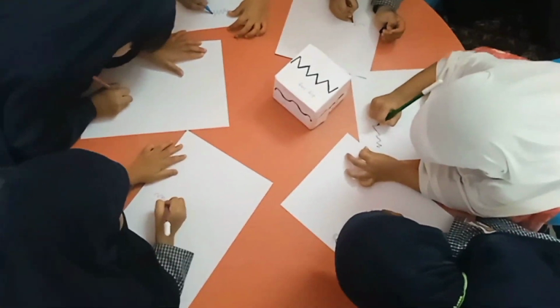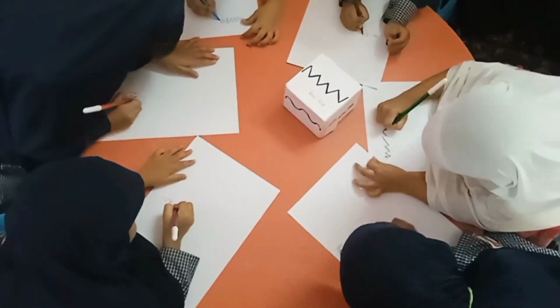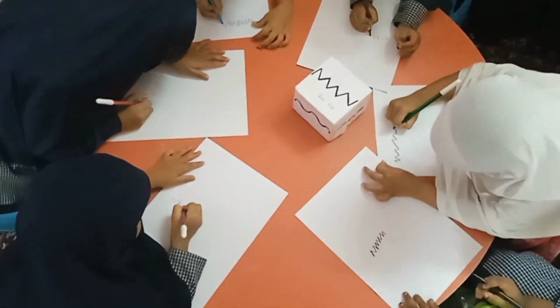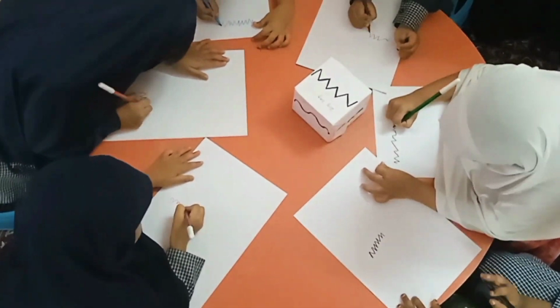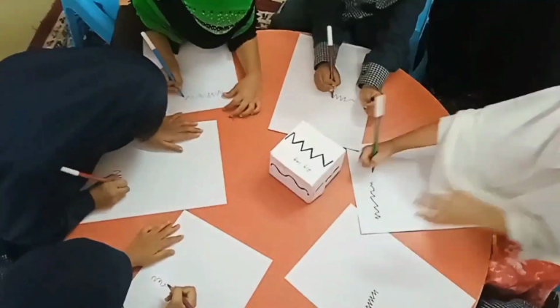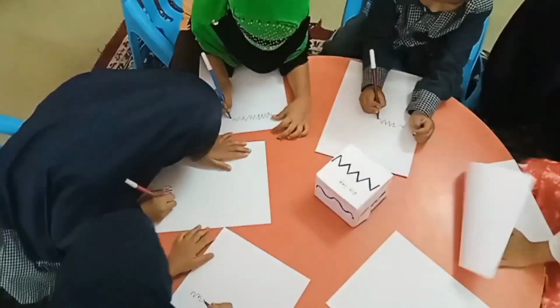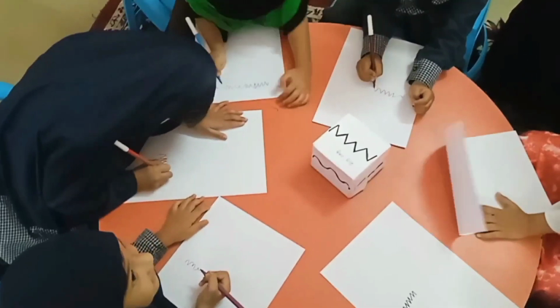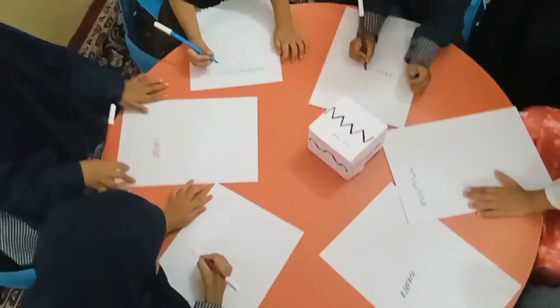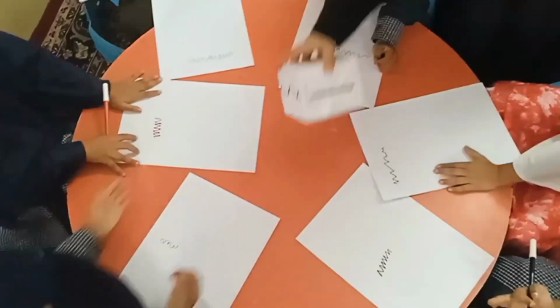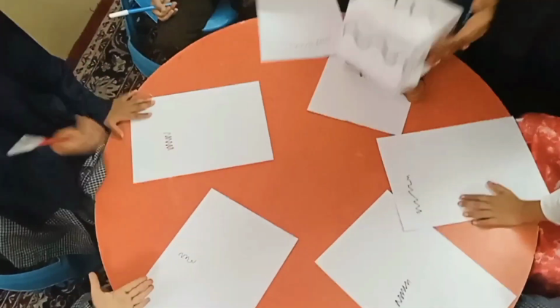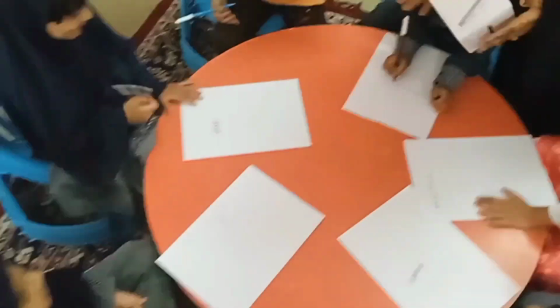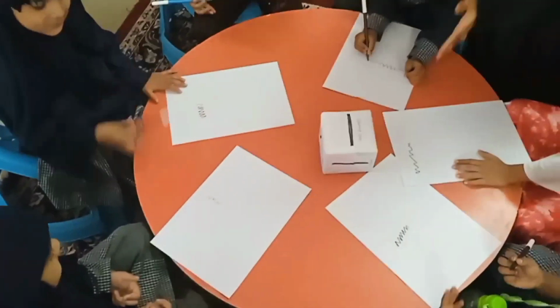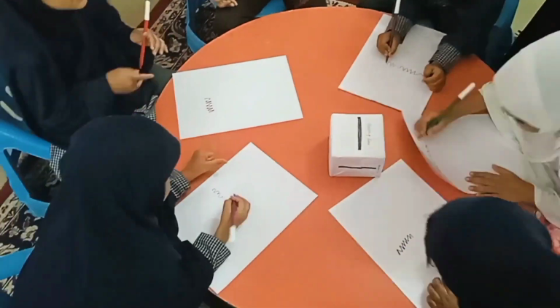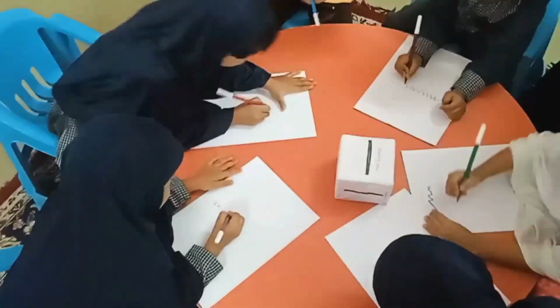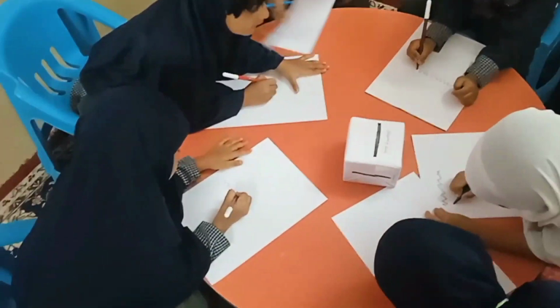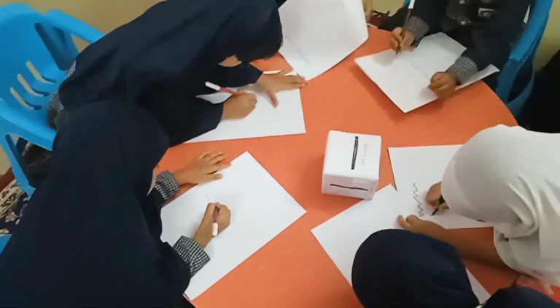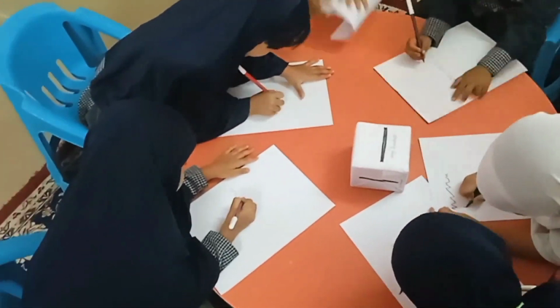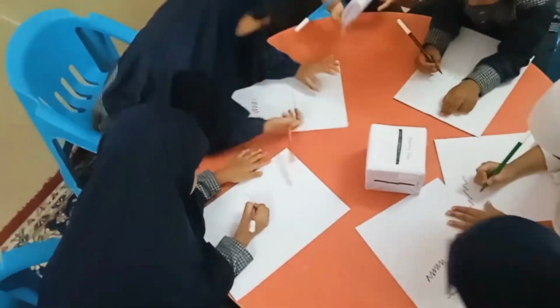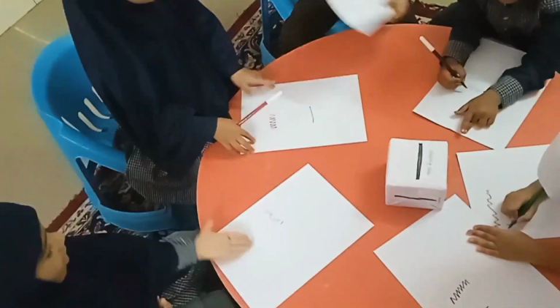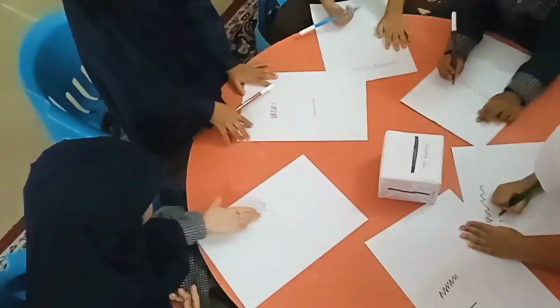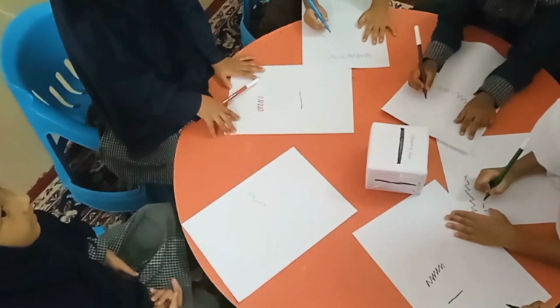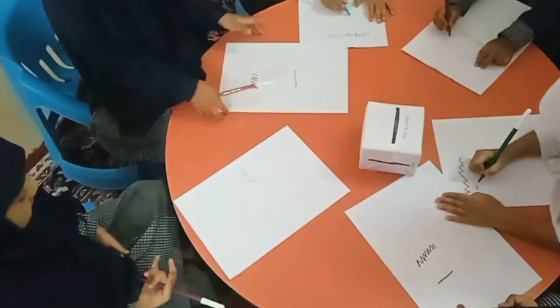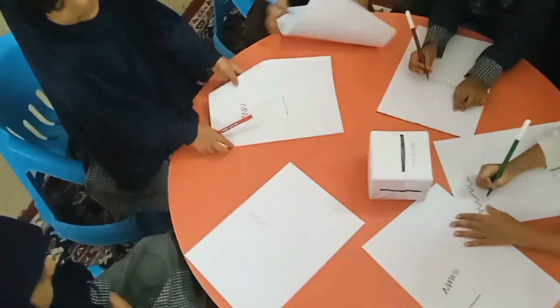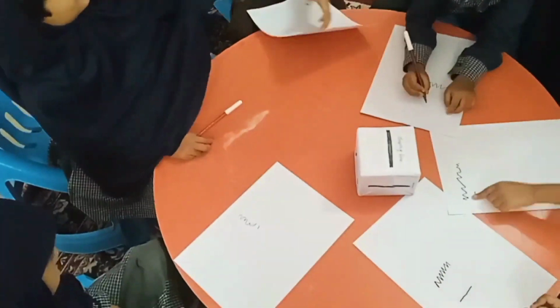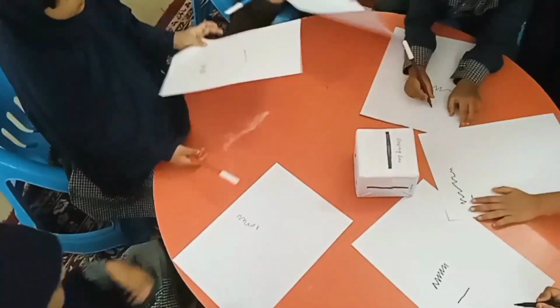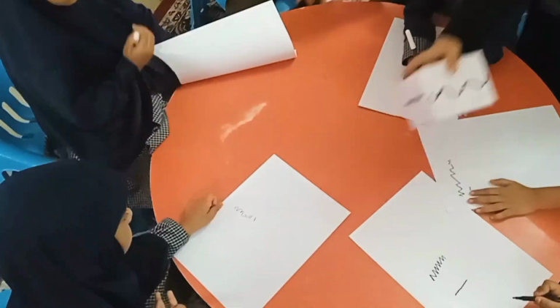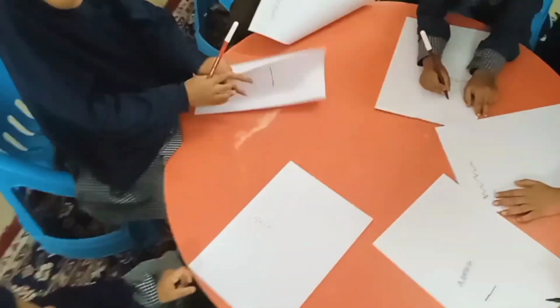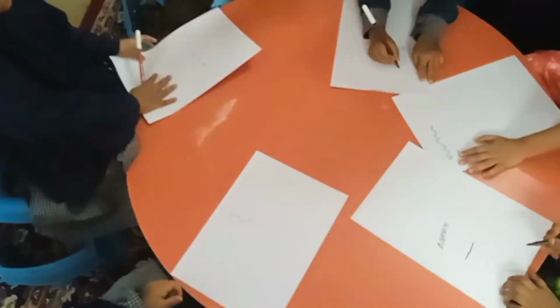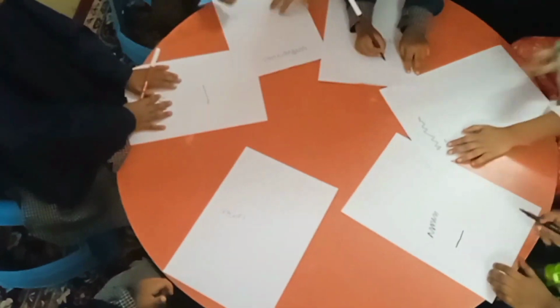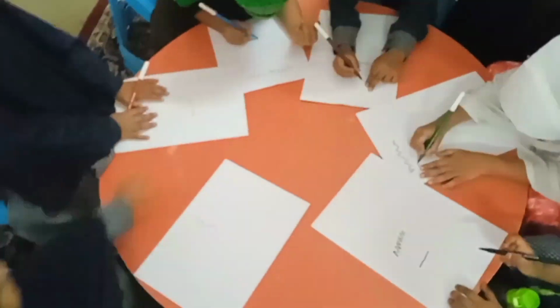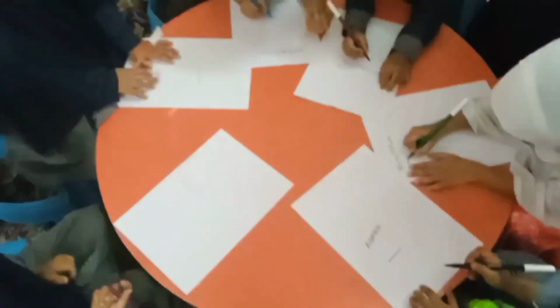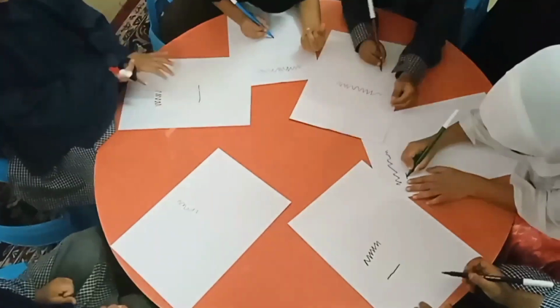We call it art. So many things that we can draw — lines, dots, stripes, and shapes. Let's use chalk,